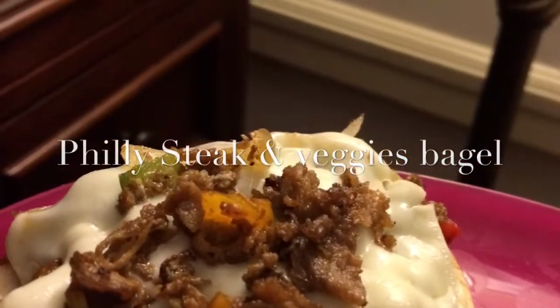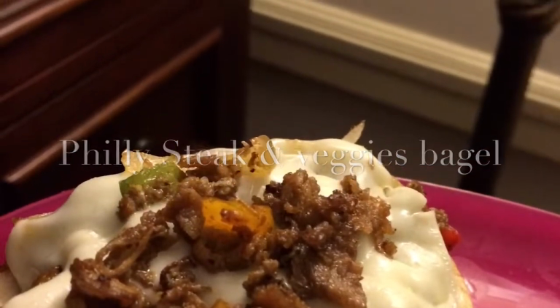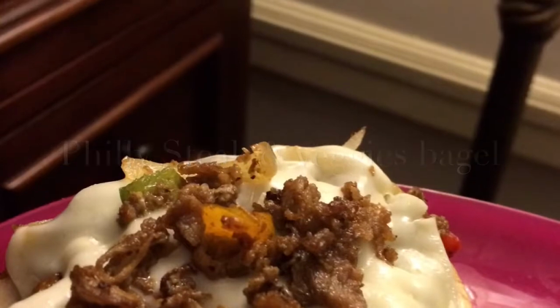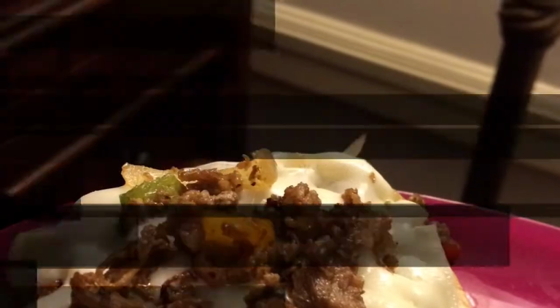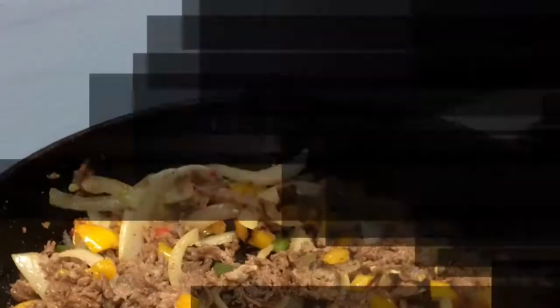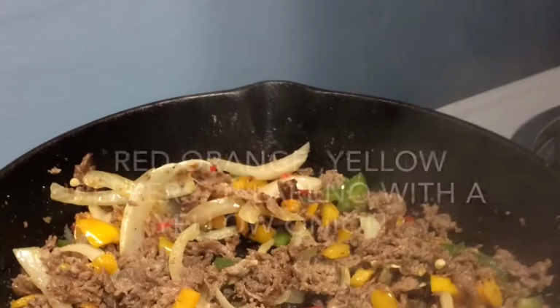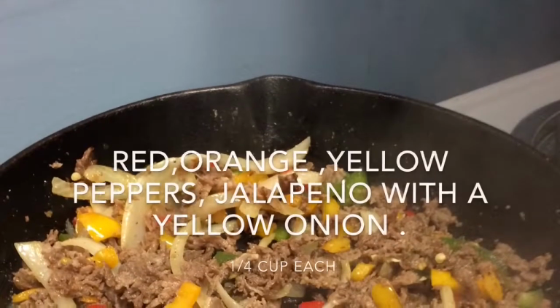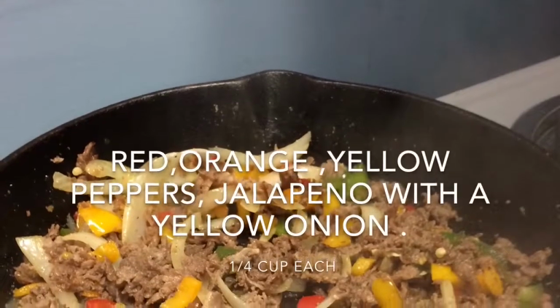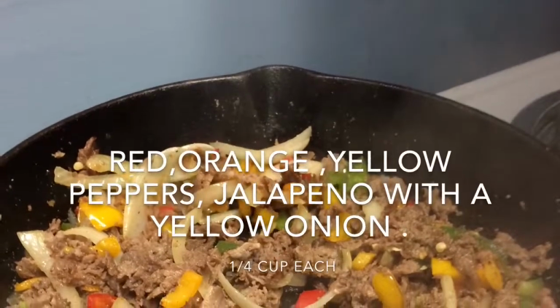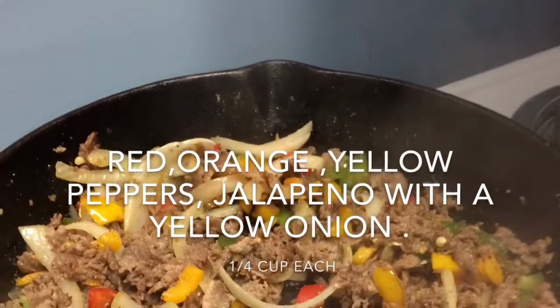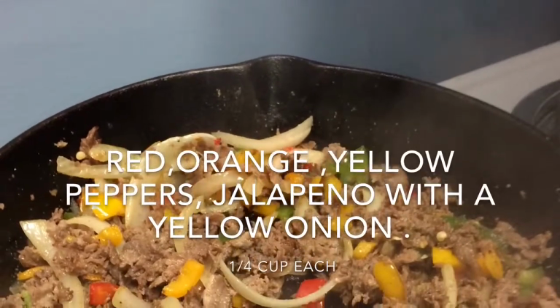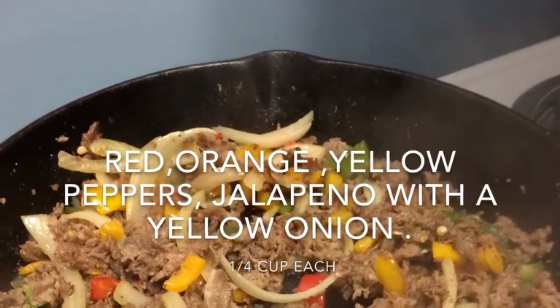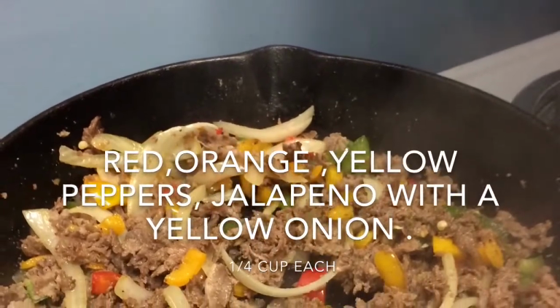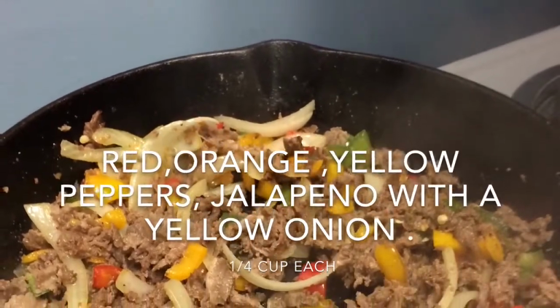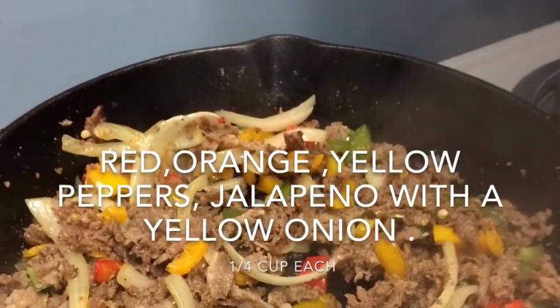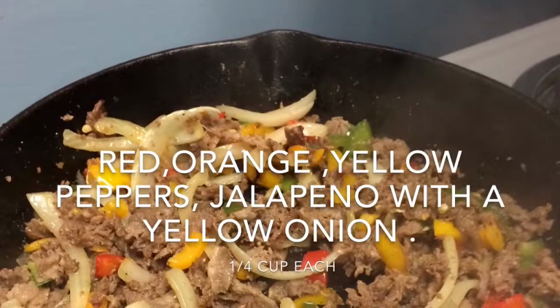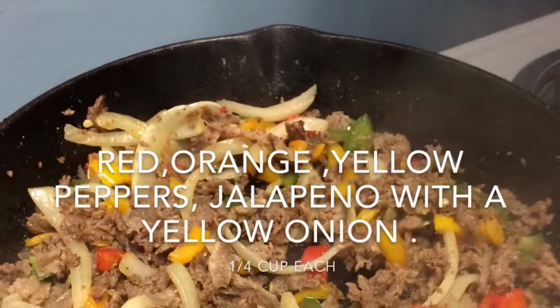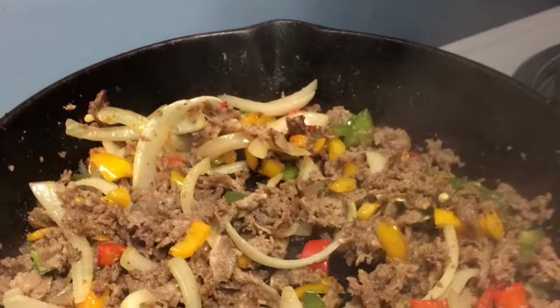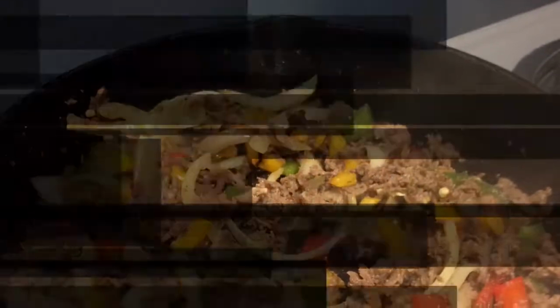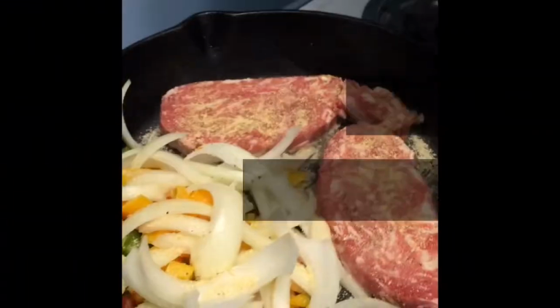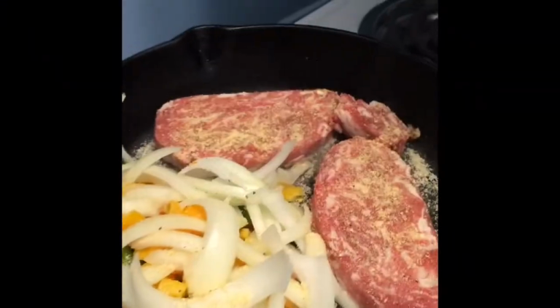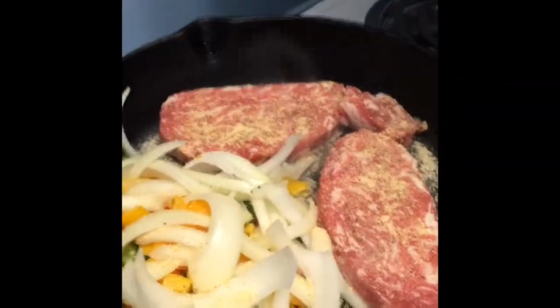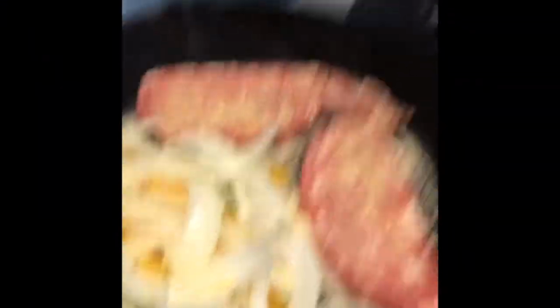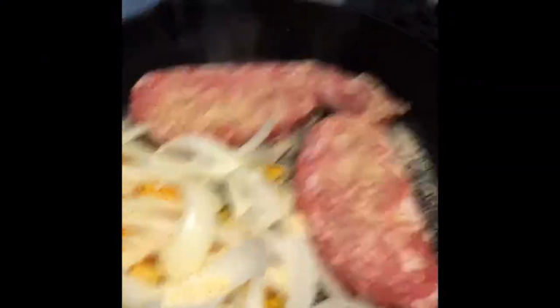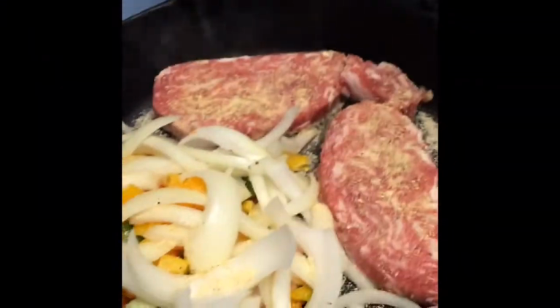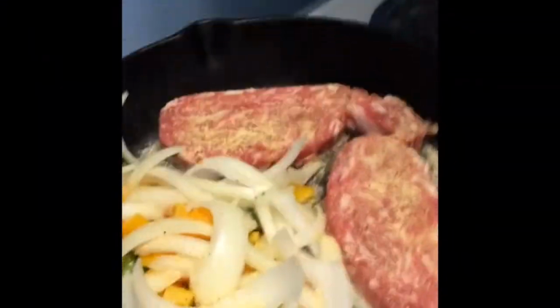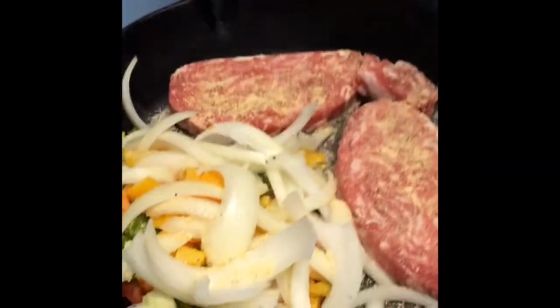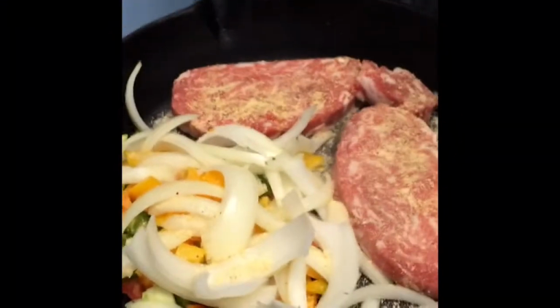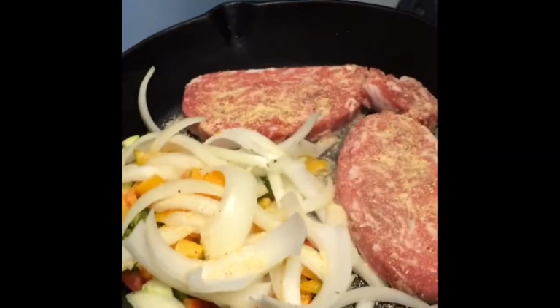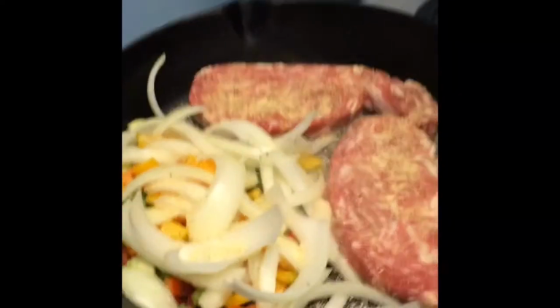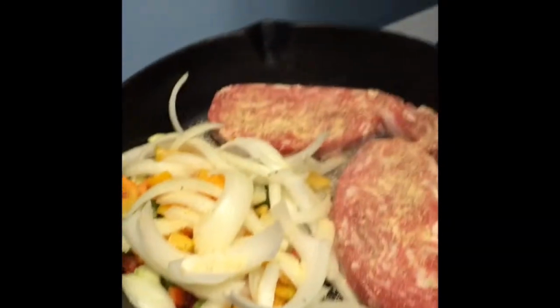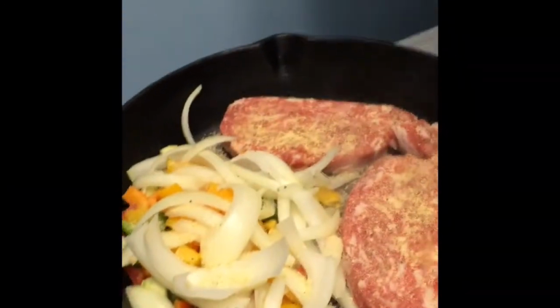Quick and easy. First, you're going to want to cut up all your vegetables — your peppers: your red, orange, green, and yellow.